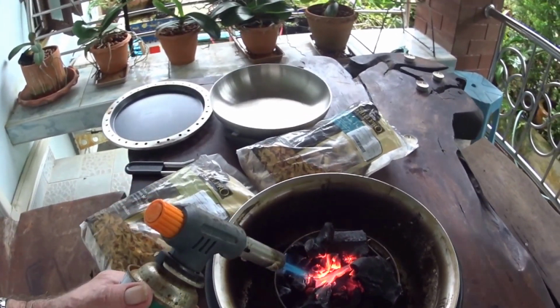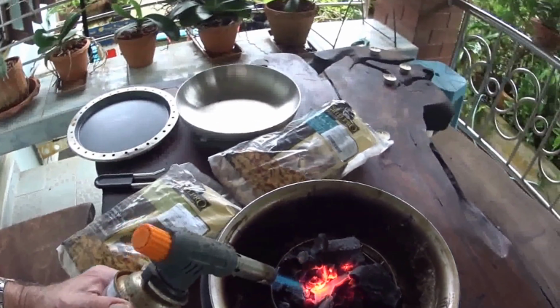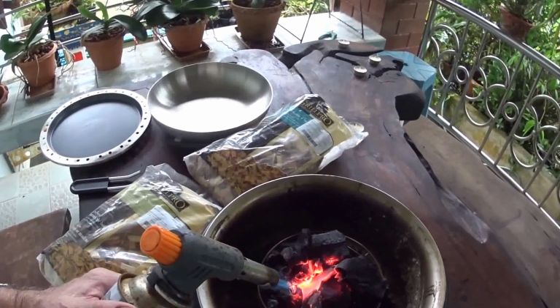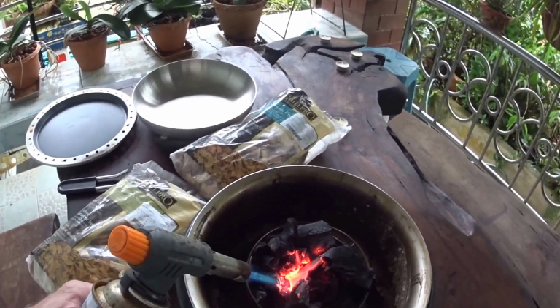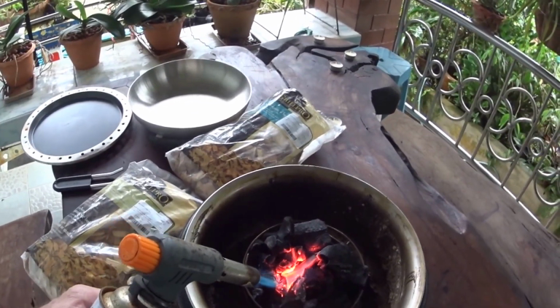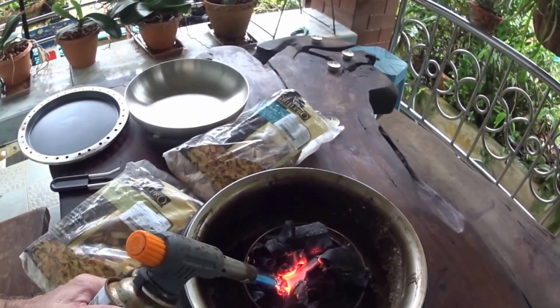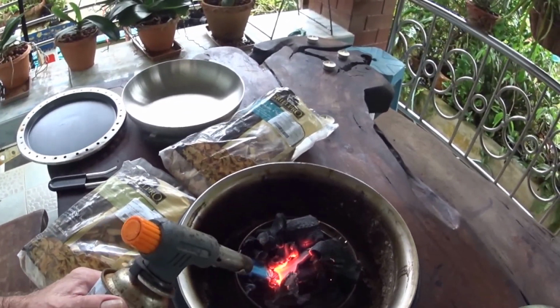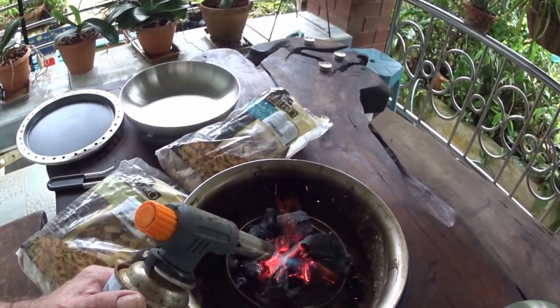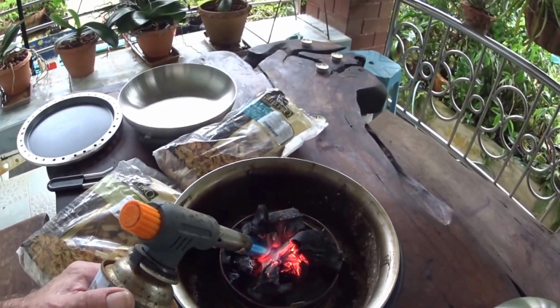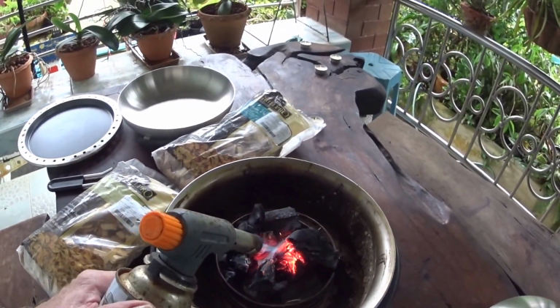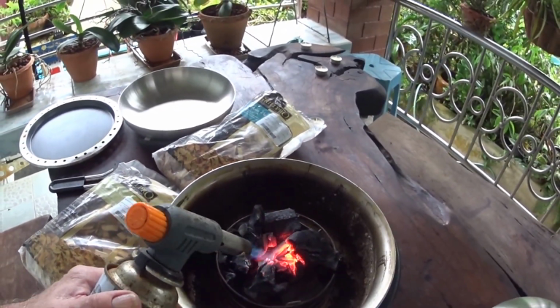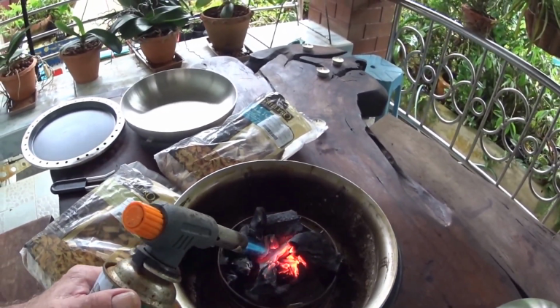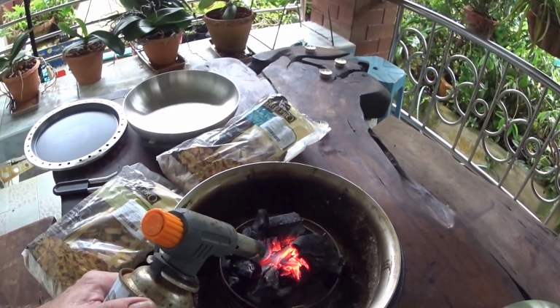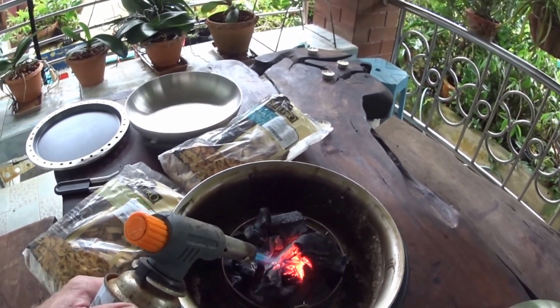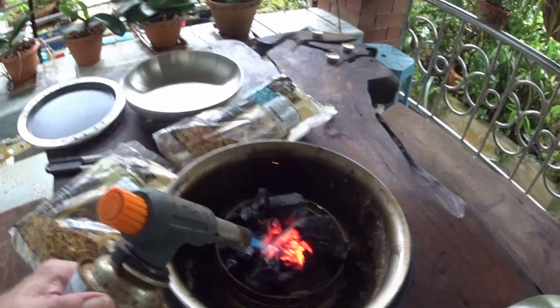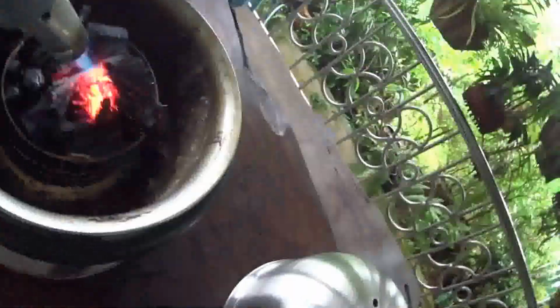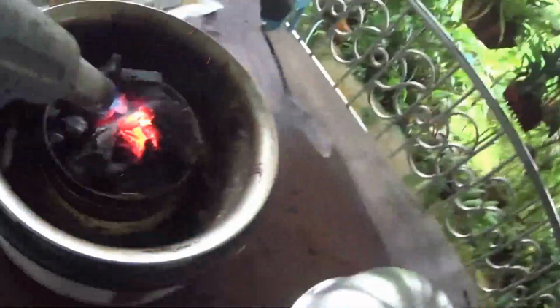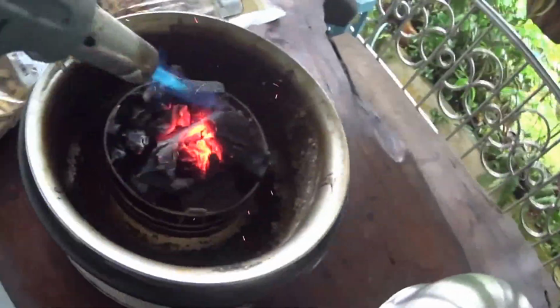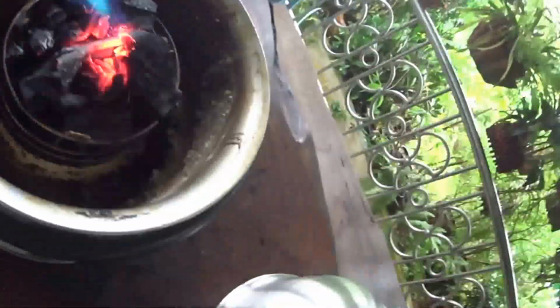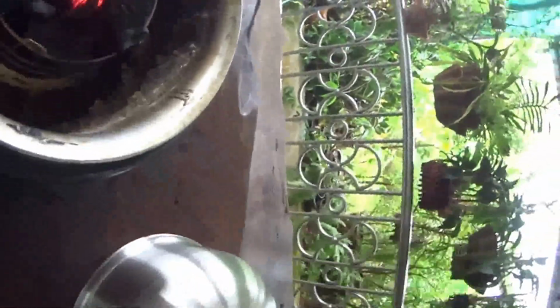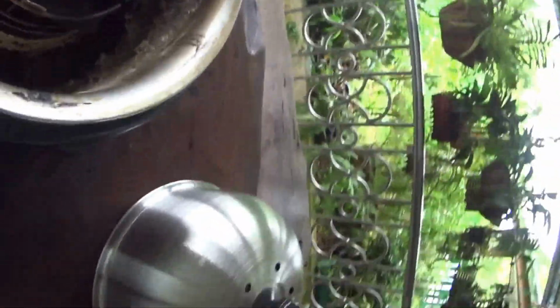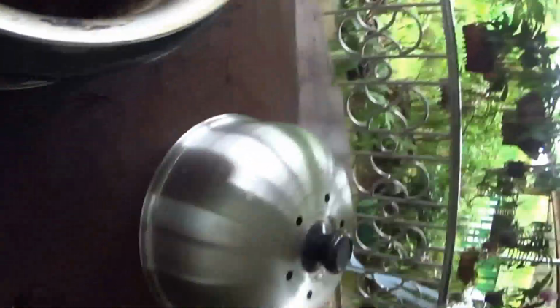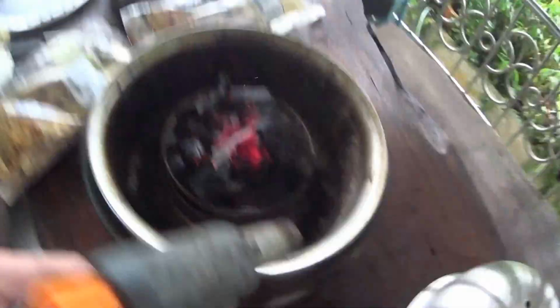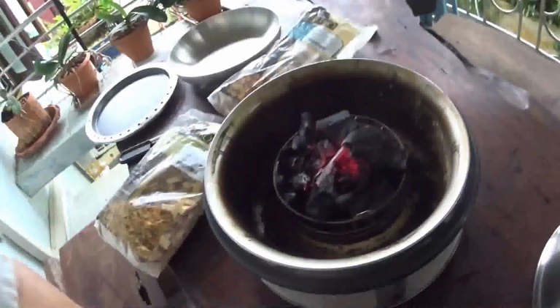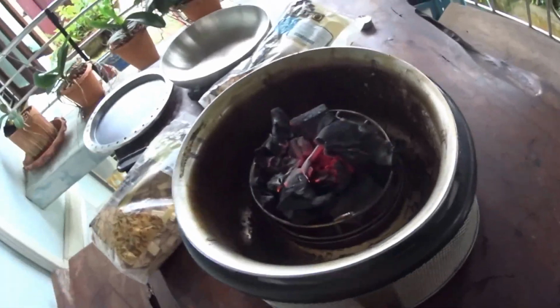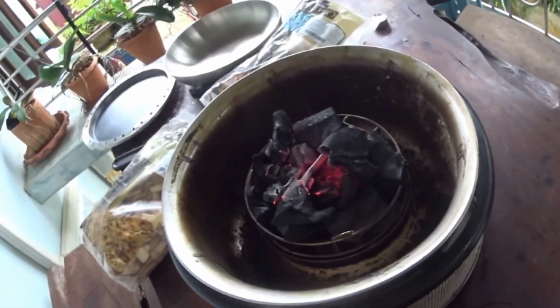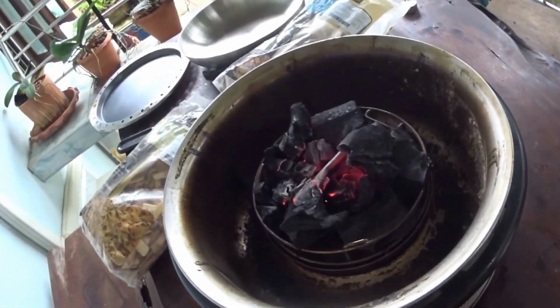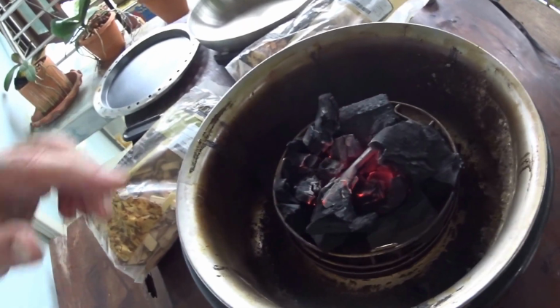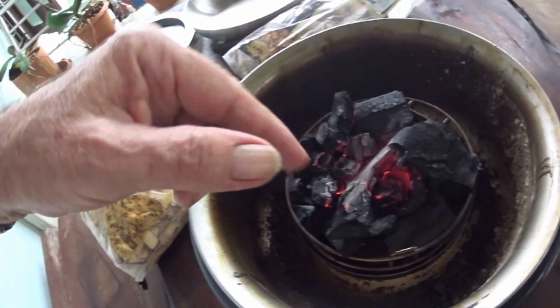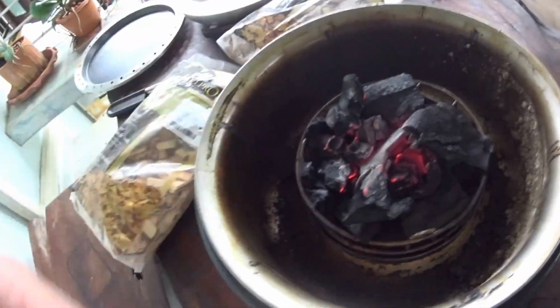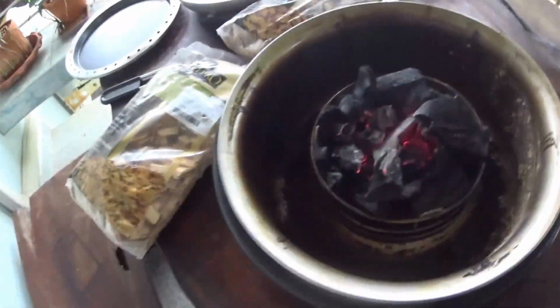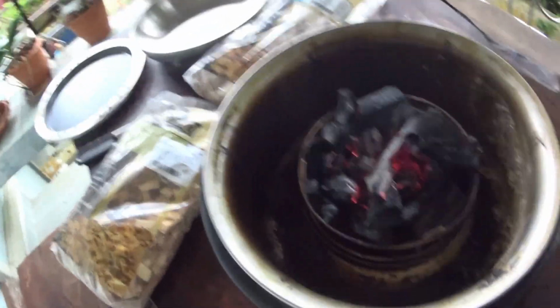Once the charcoal's started, I just let it go until it gets cold all over. Once it gets white ash all over, then it's ready.